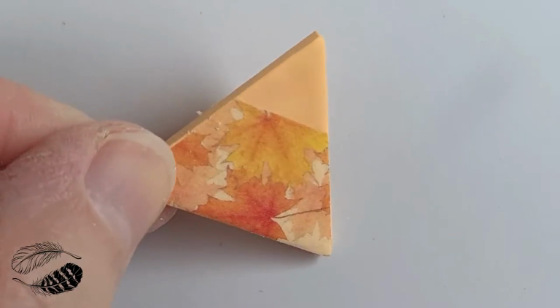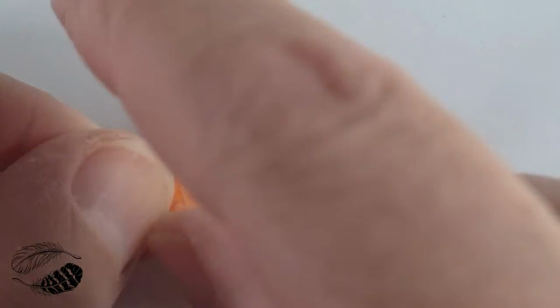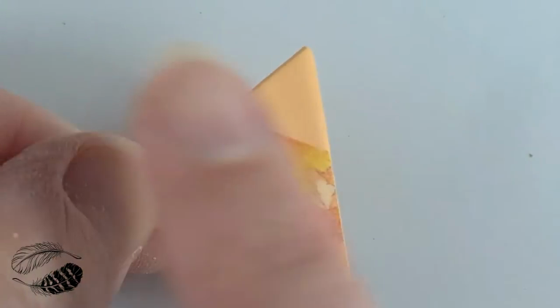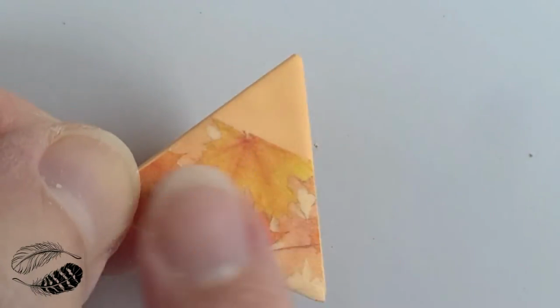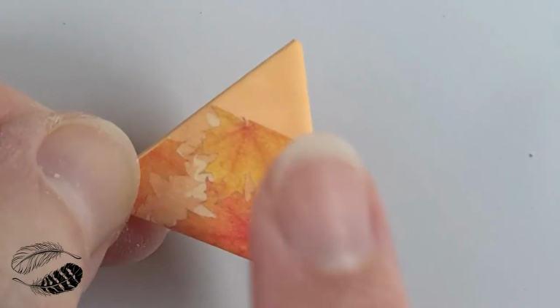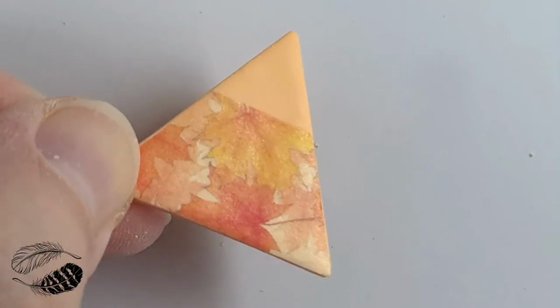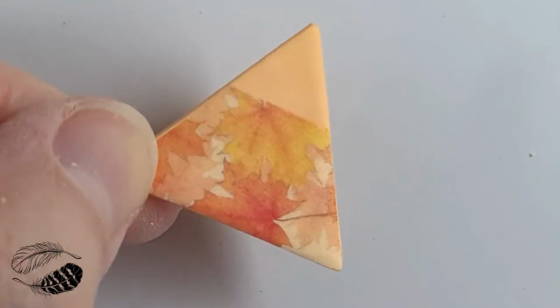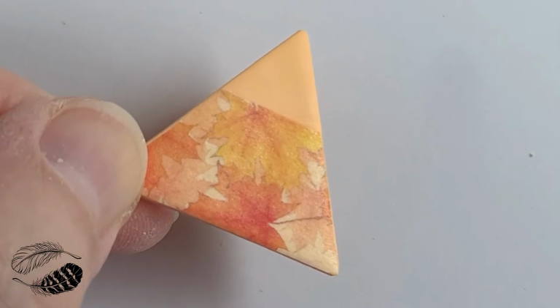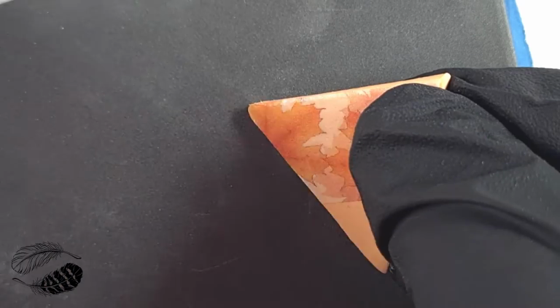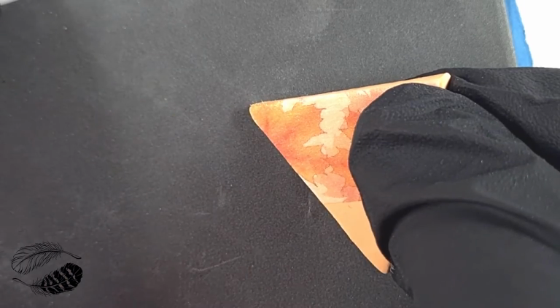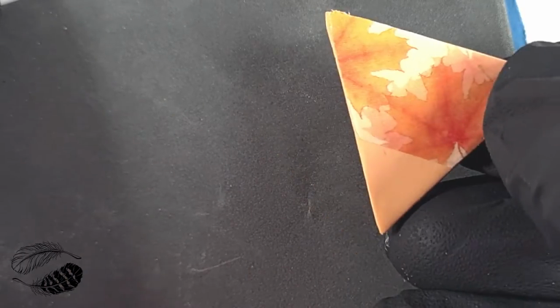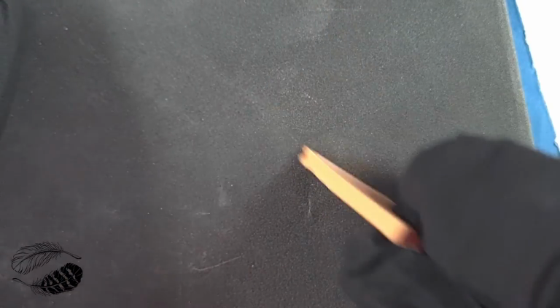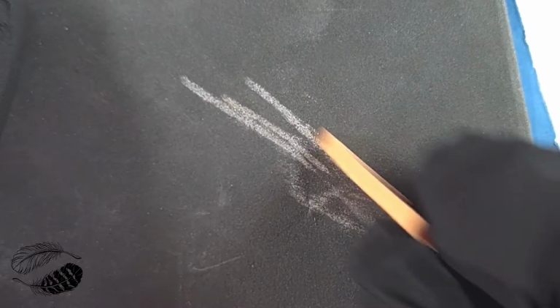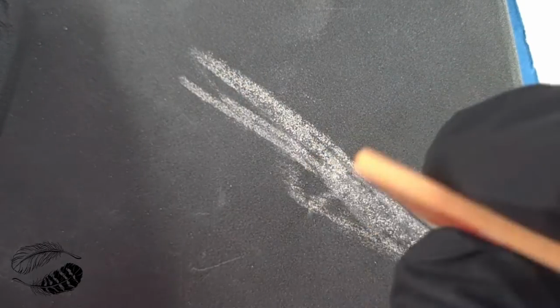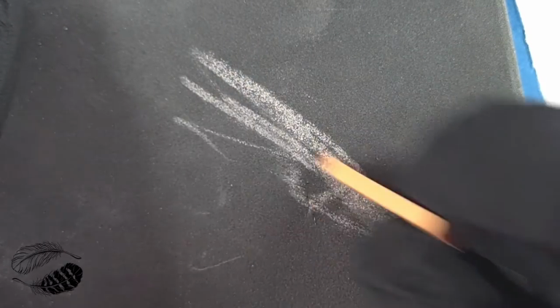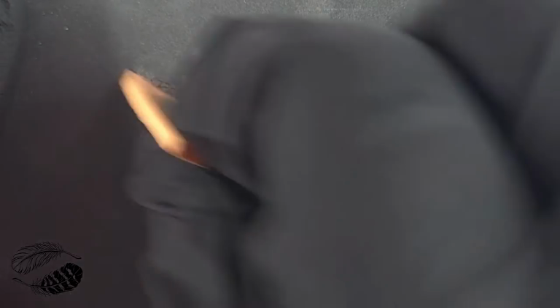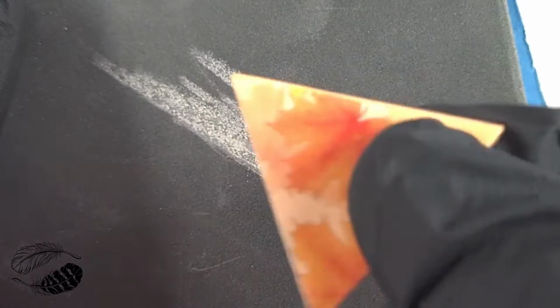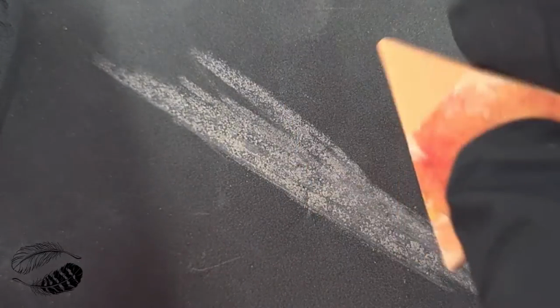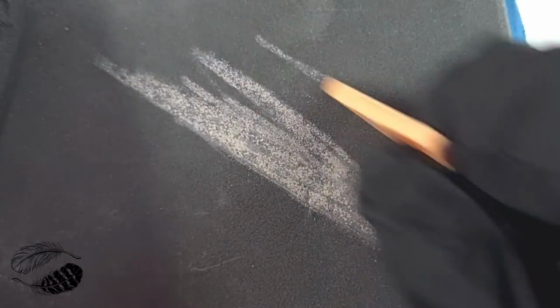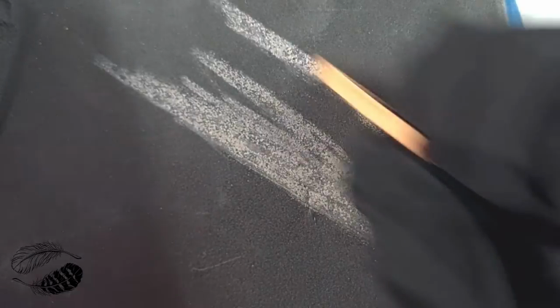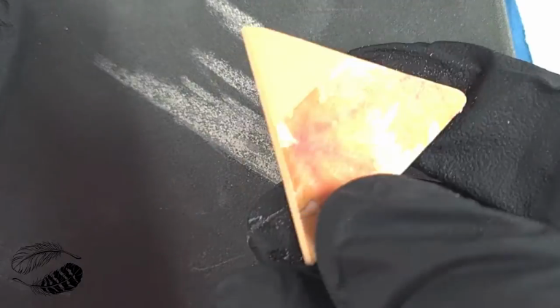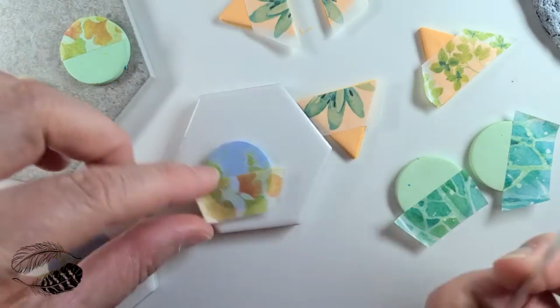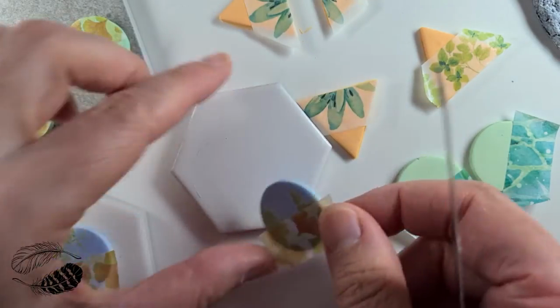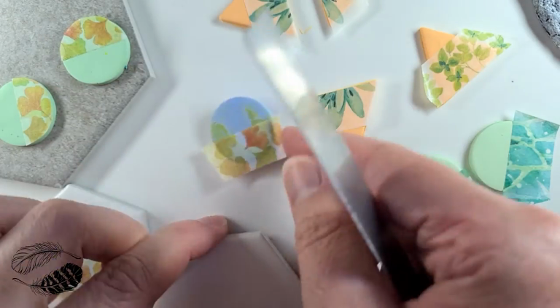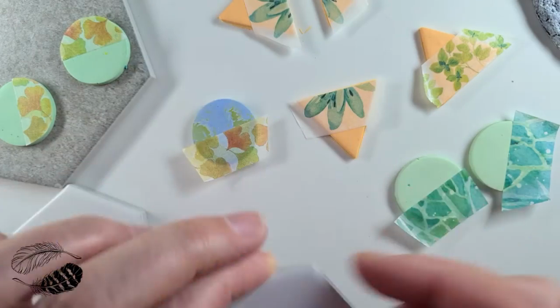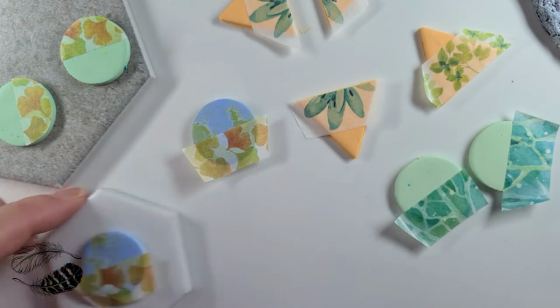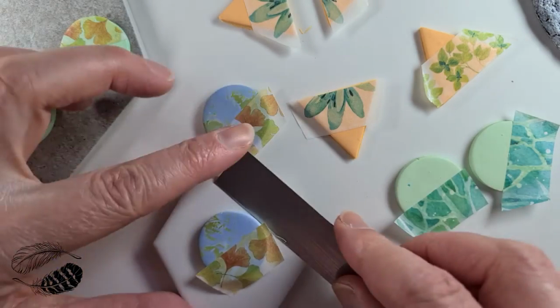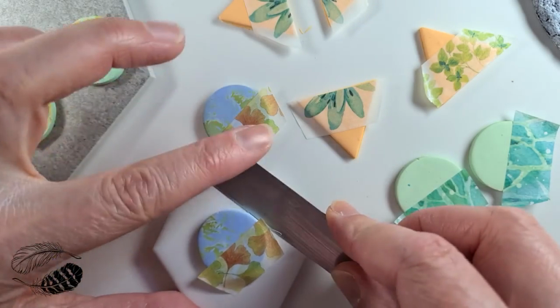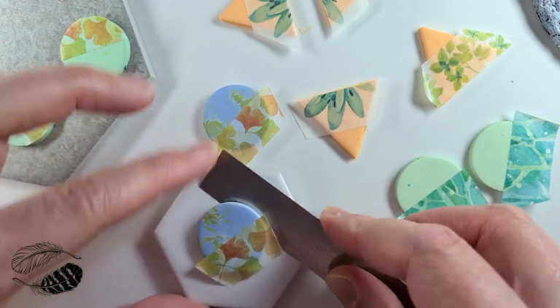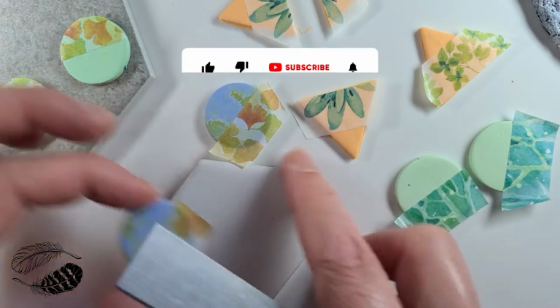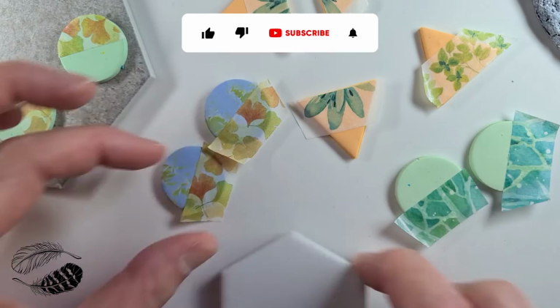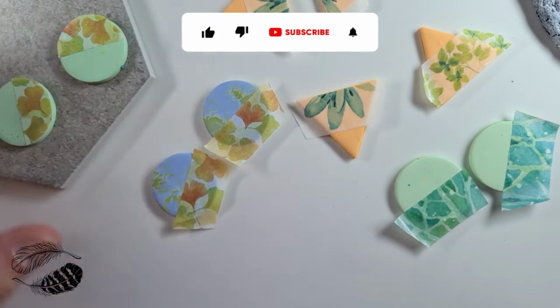It's looking good. Sand if you like with your preferred sanding tools. Here's another batch I made and I'm removing them from the tiles with a tissue blade.